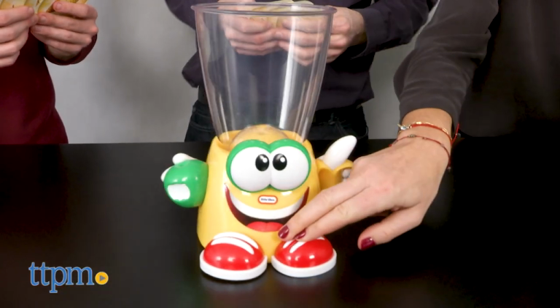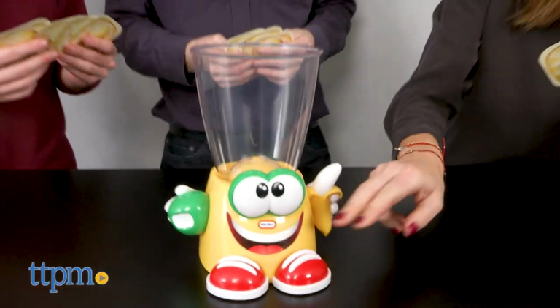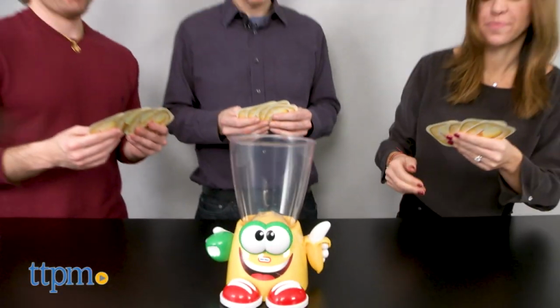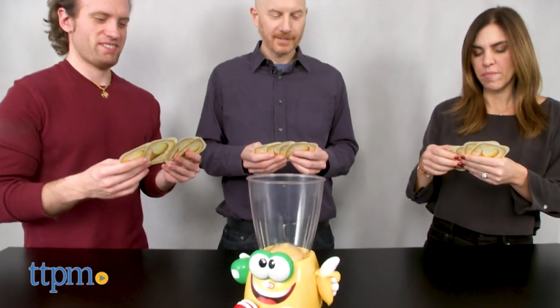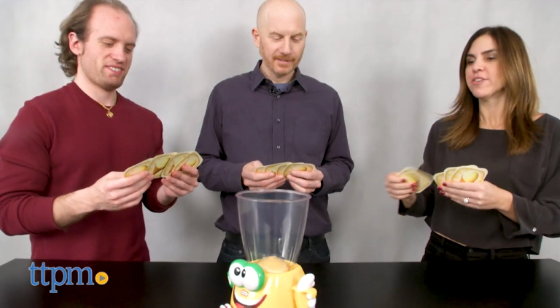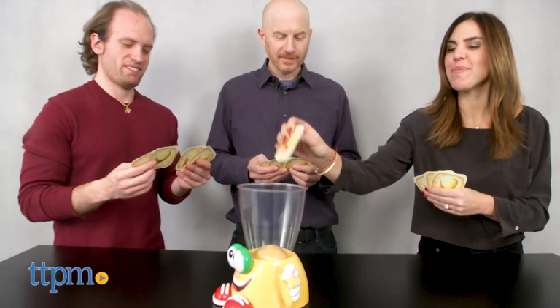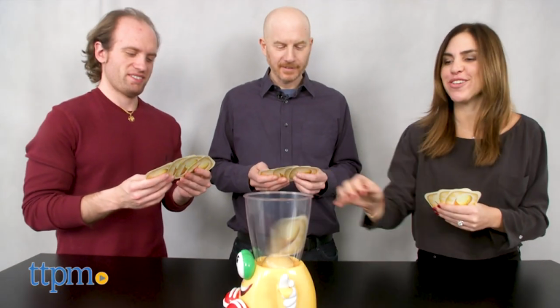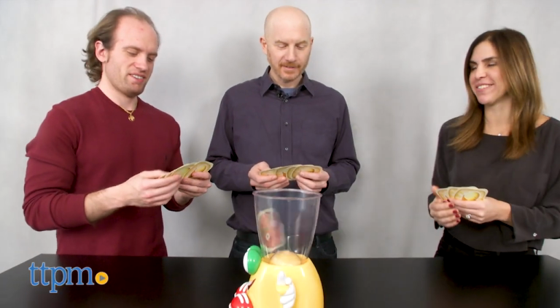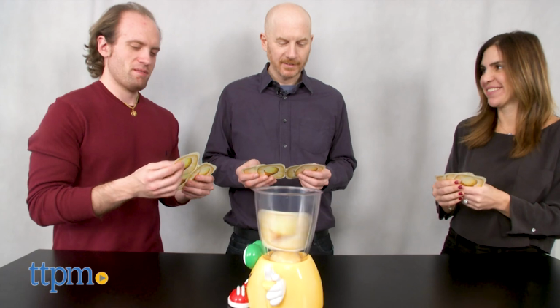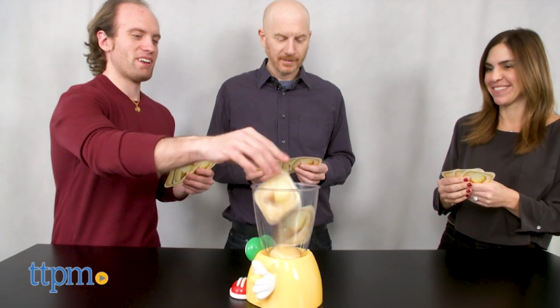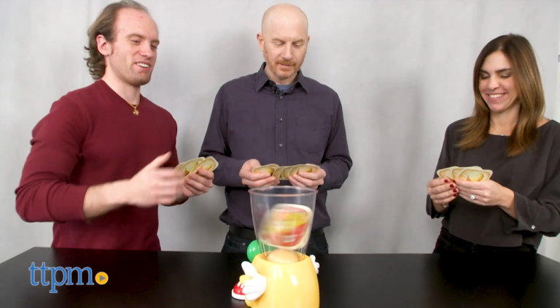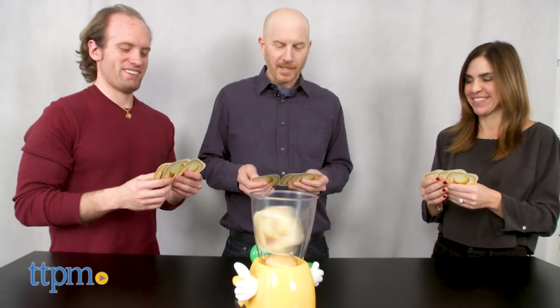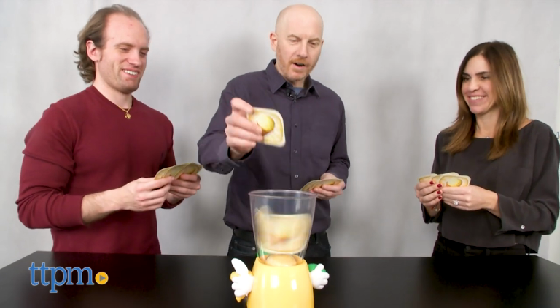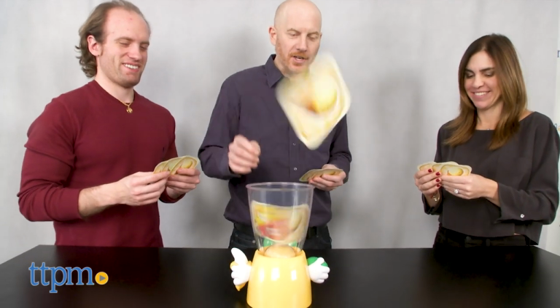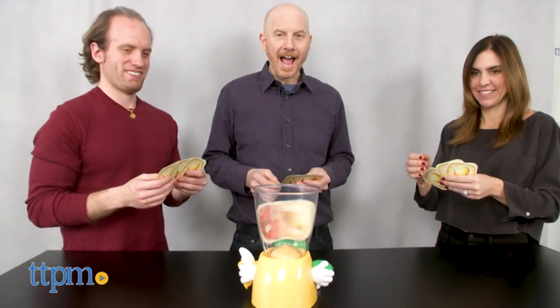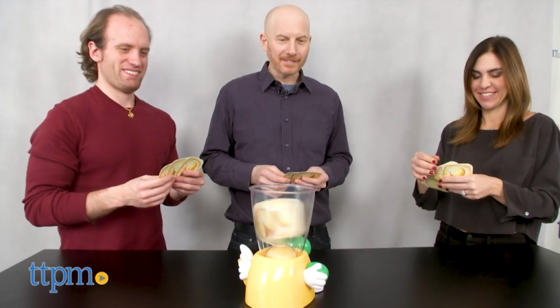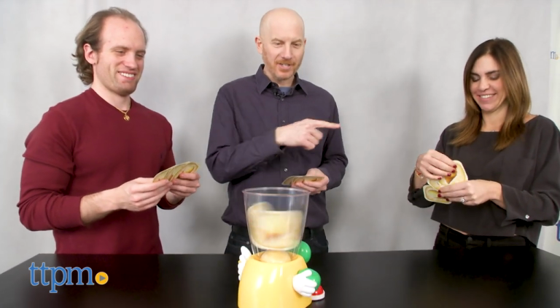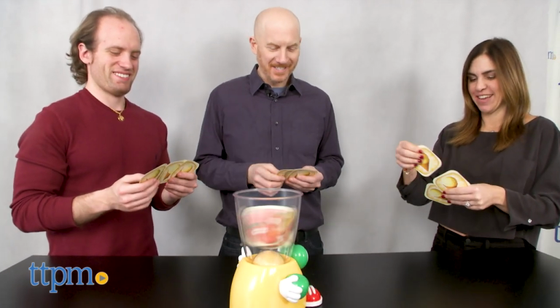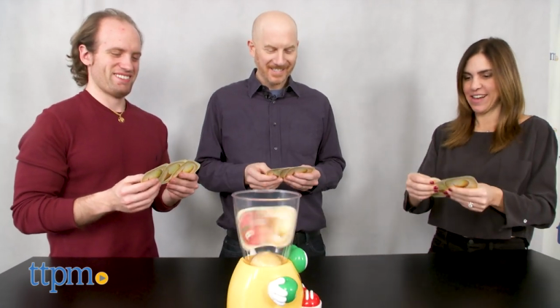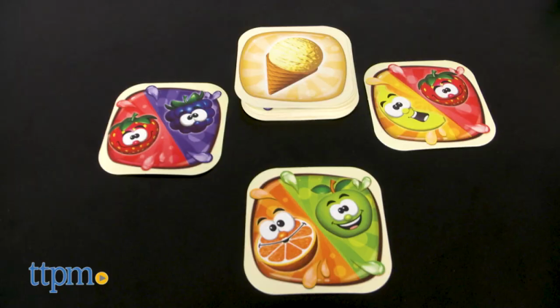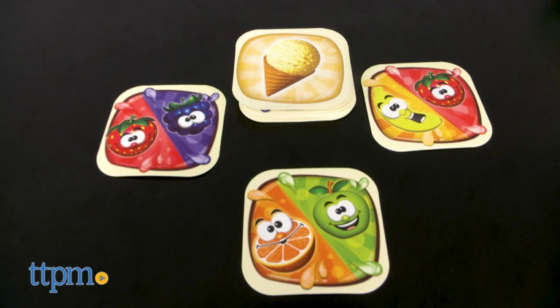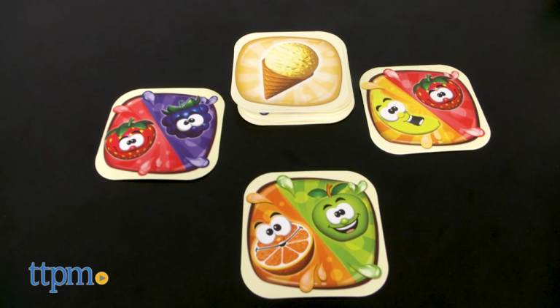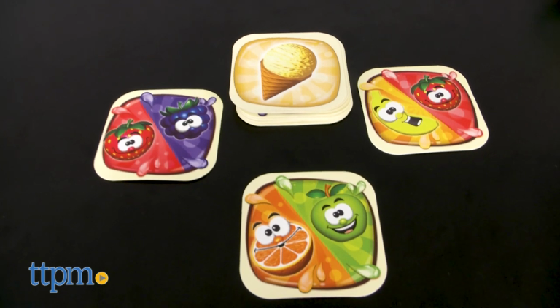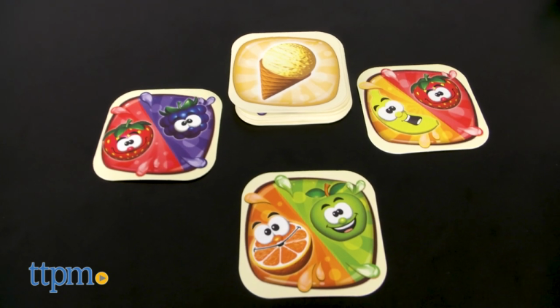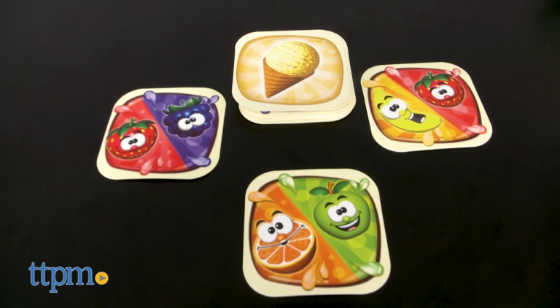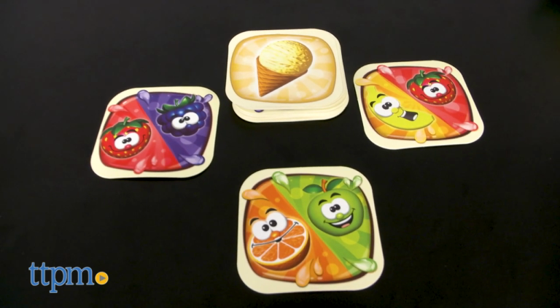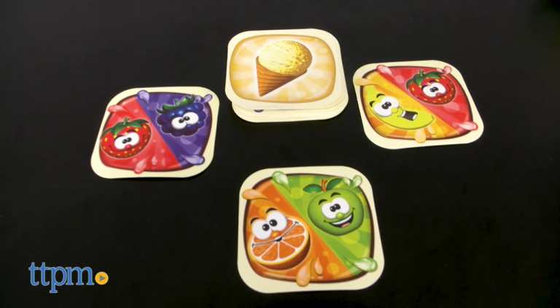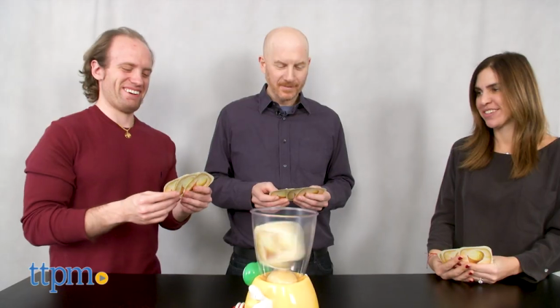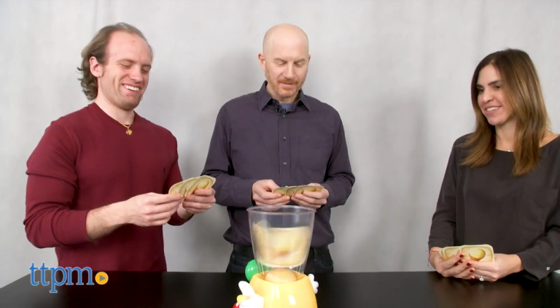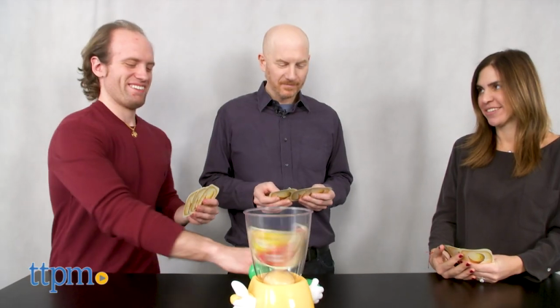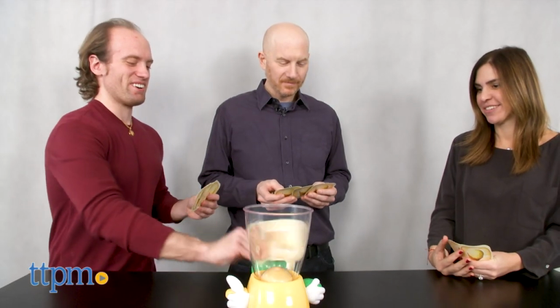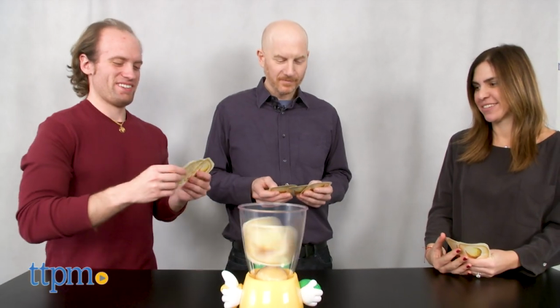The object of Crazy Blender is to get rid of all your cards, but look out — that blender is a bit crazy and ready to mix things up. Players start with 3 cards which include illustrations of apples, bananas, oranges, strawberries, and grapes.